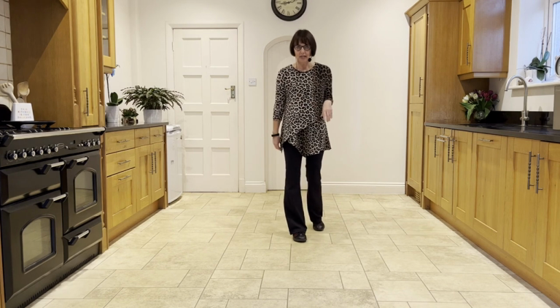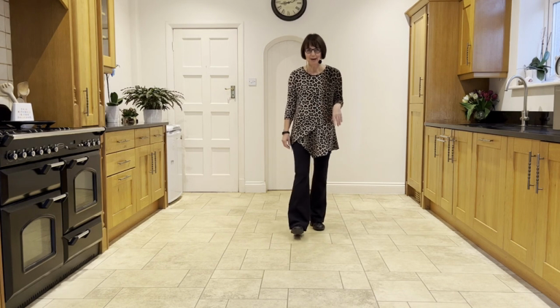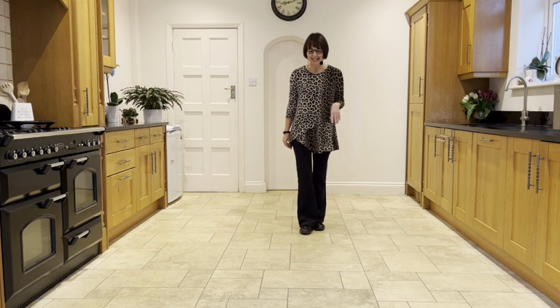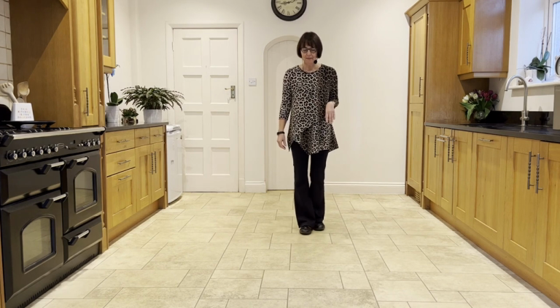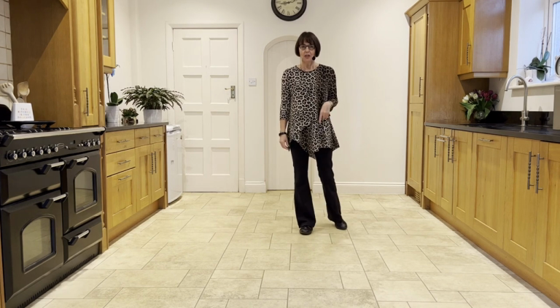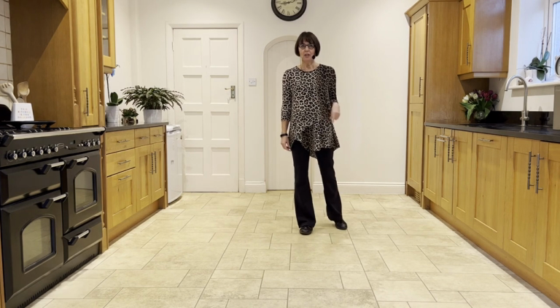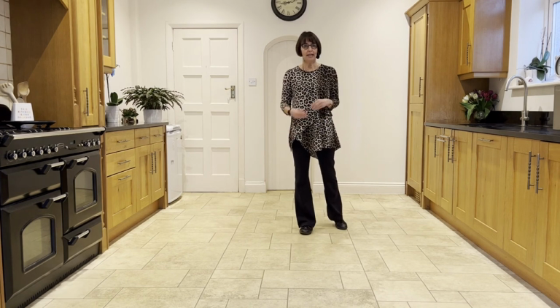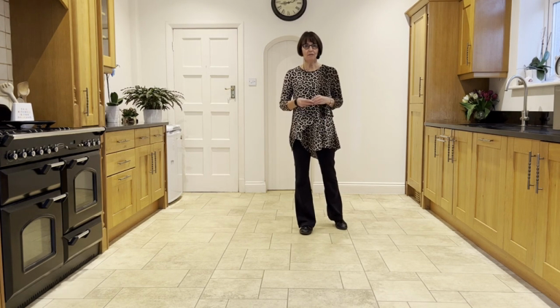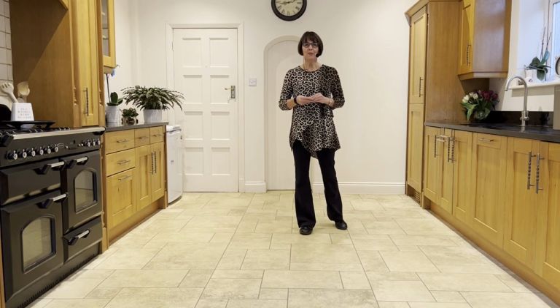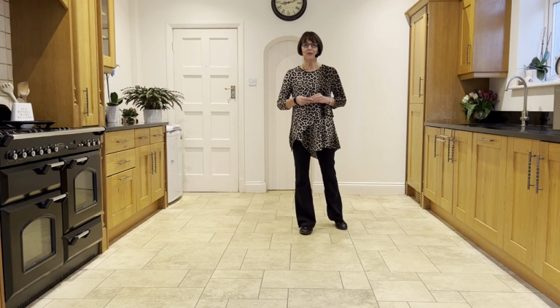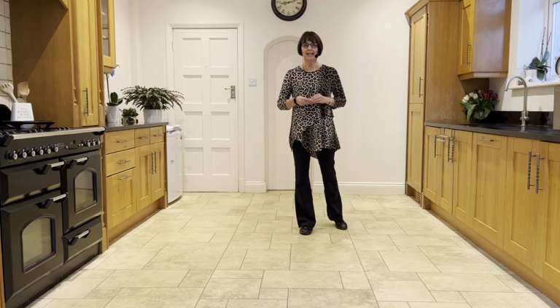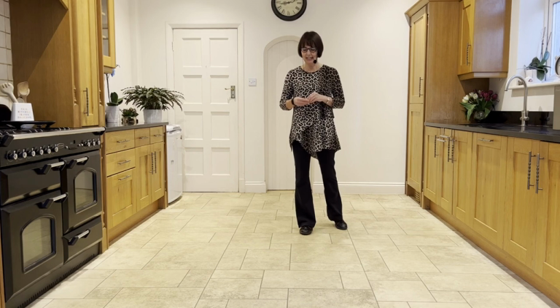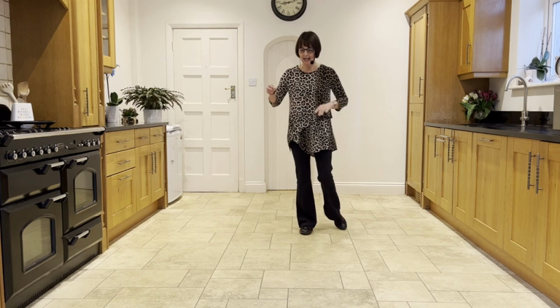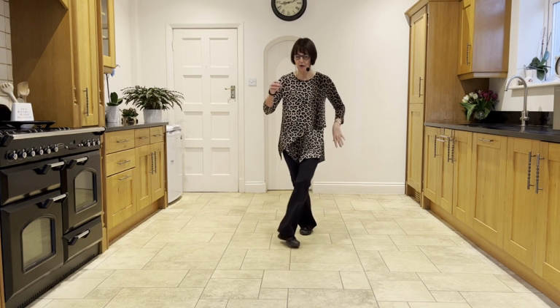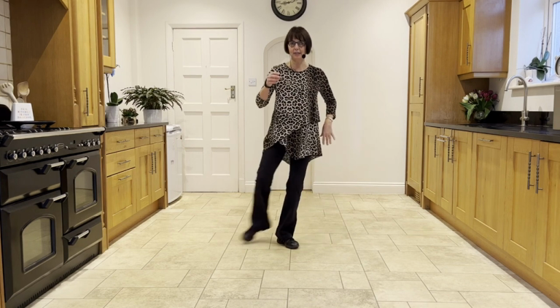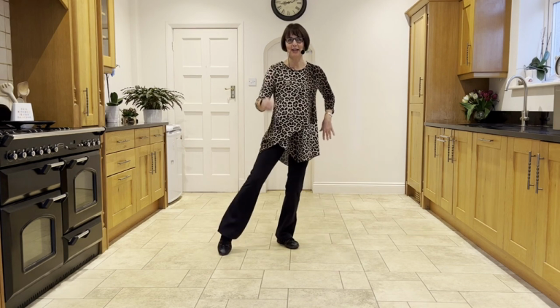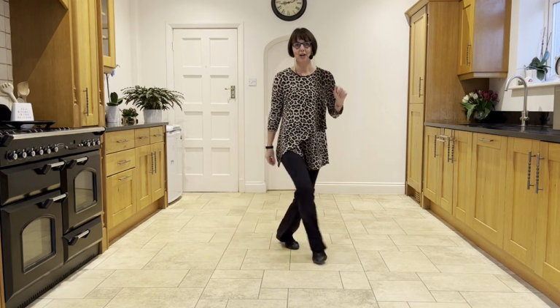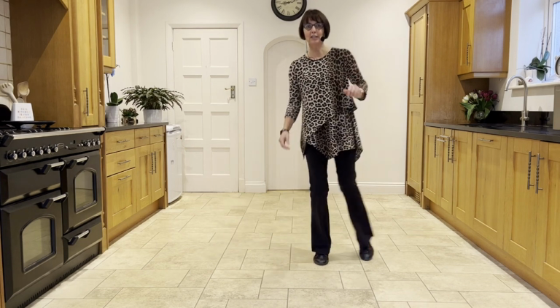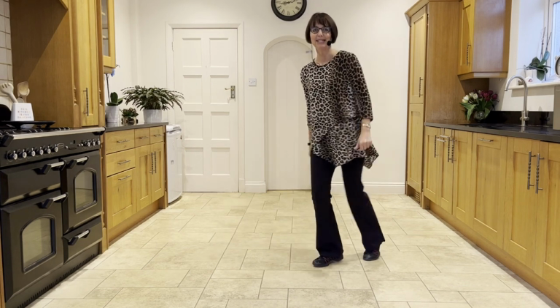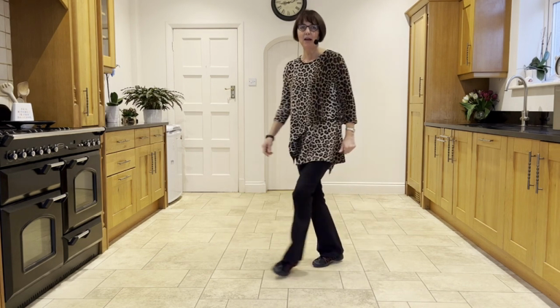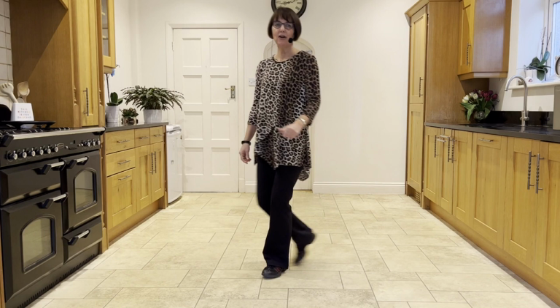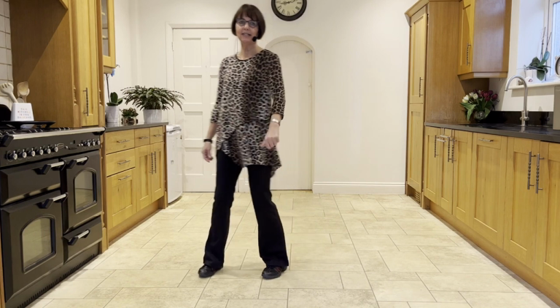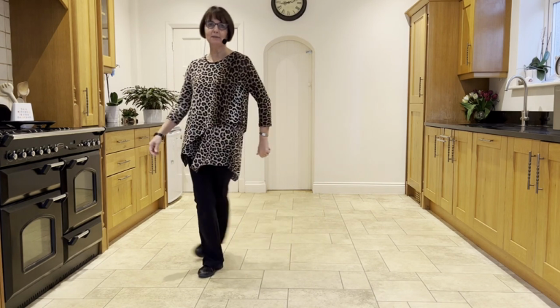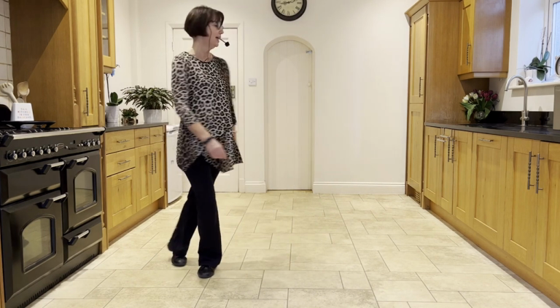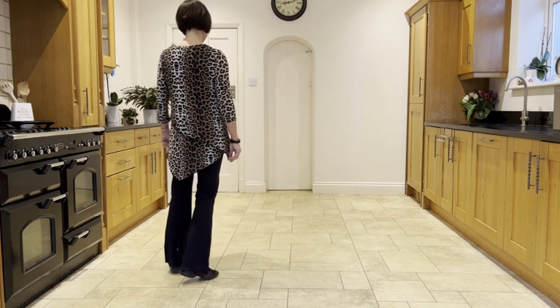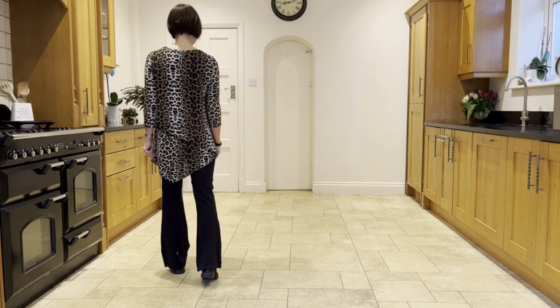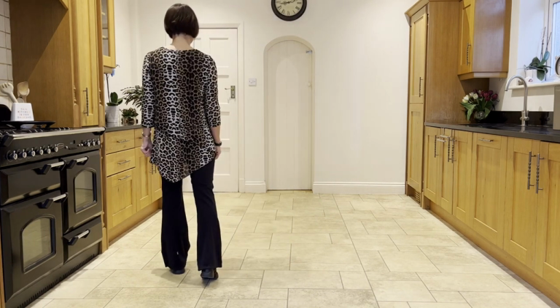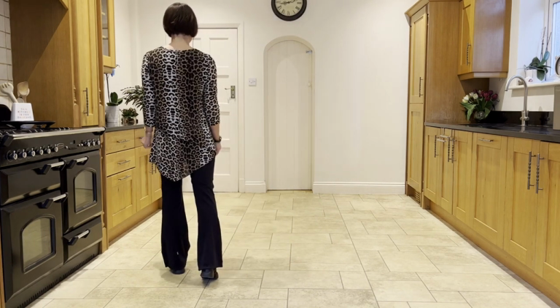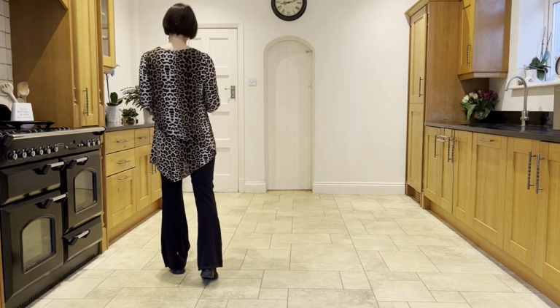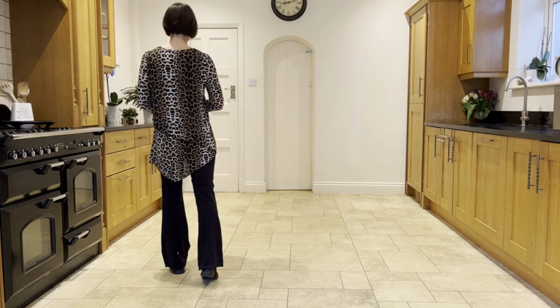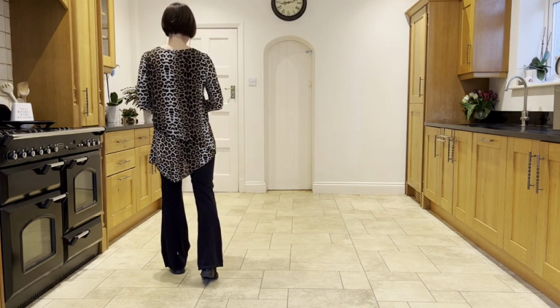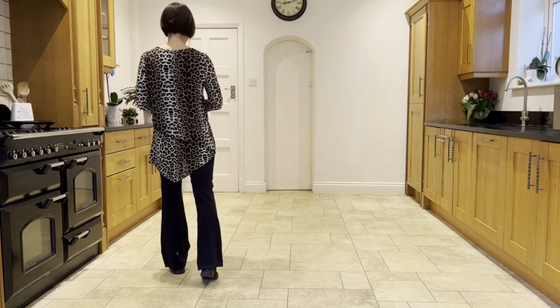Let's just practice that. You're going to cross left over right and point the right. Ready, and cross point, cross ball step, cross side behind, unwind. You should now be facing 12 o'clock.